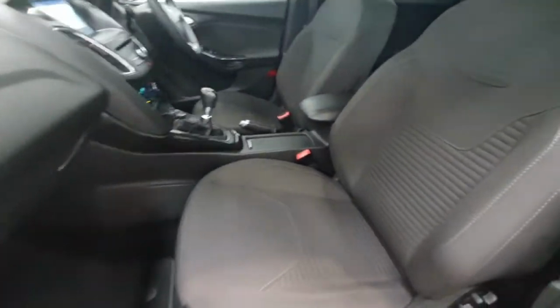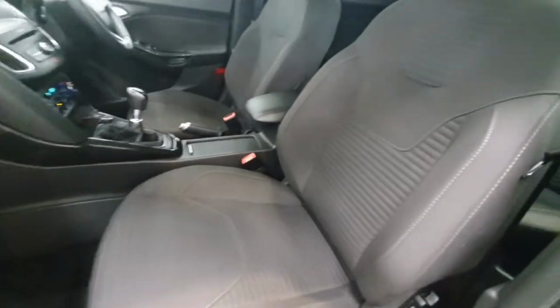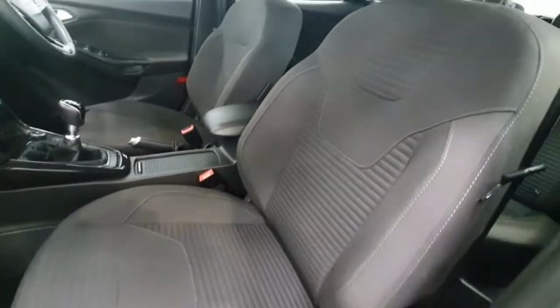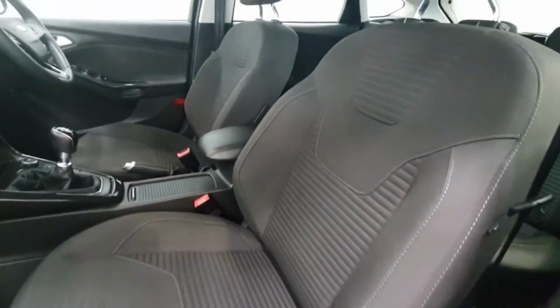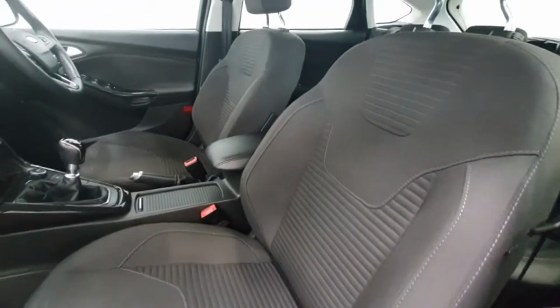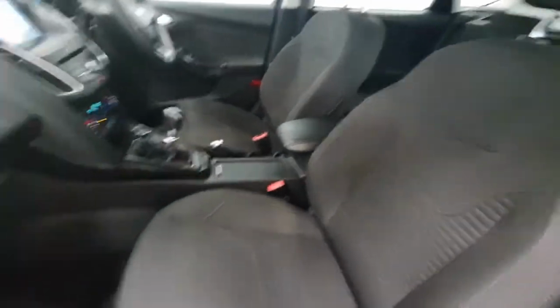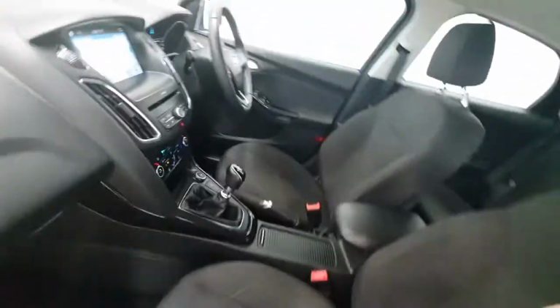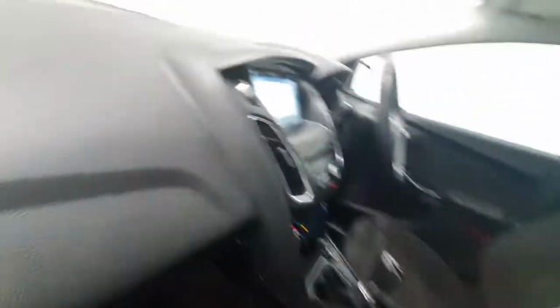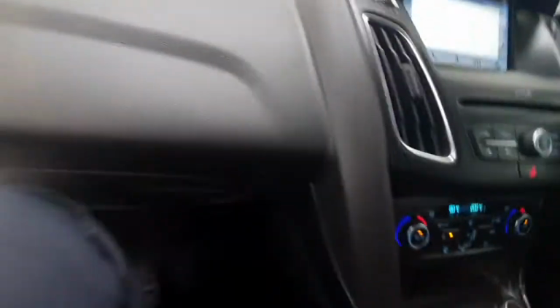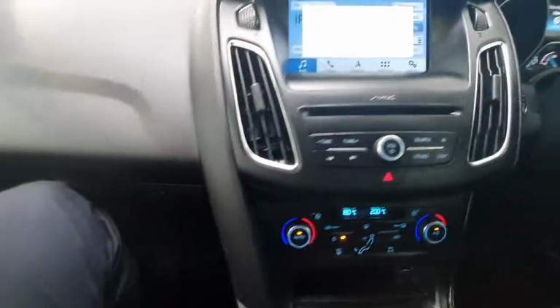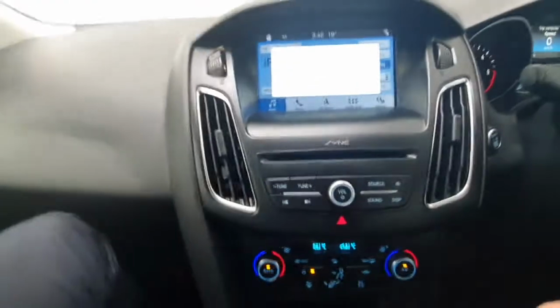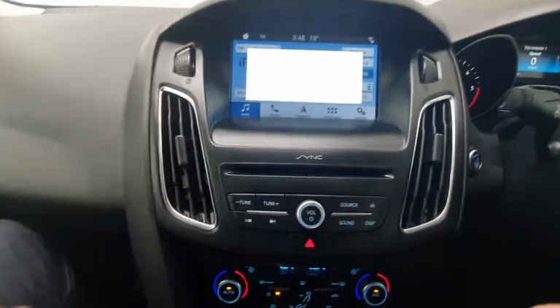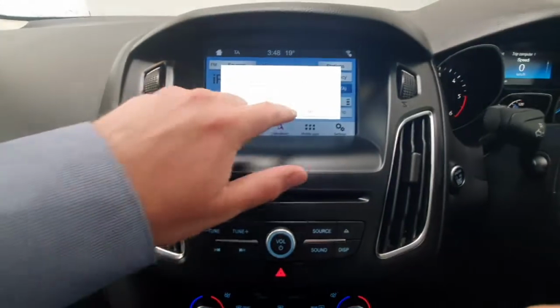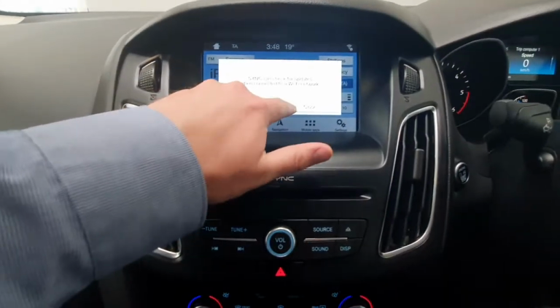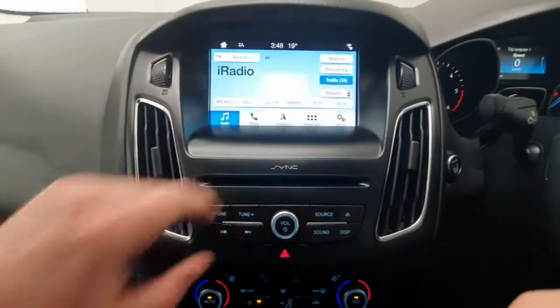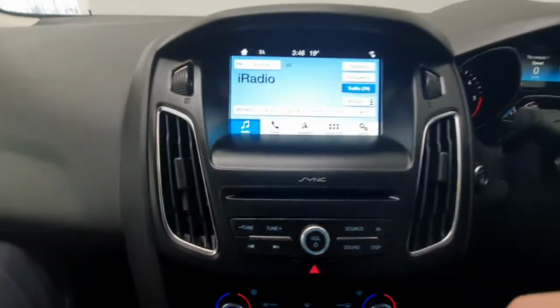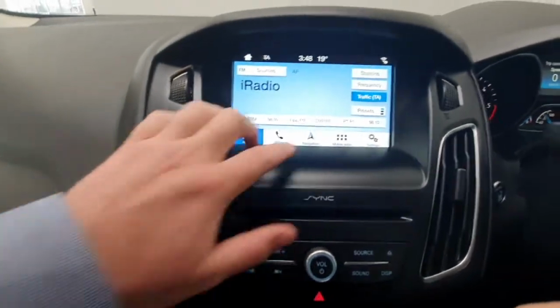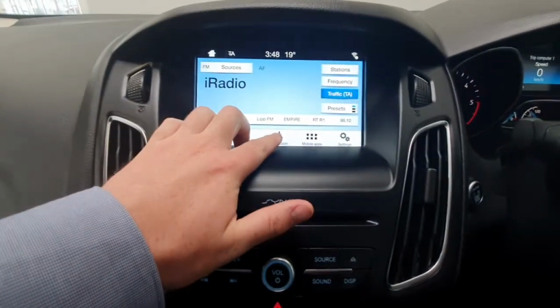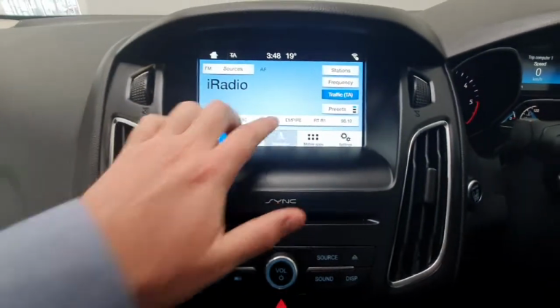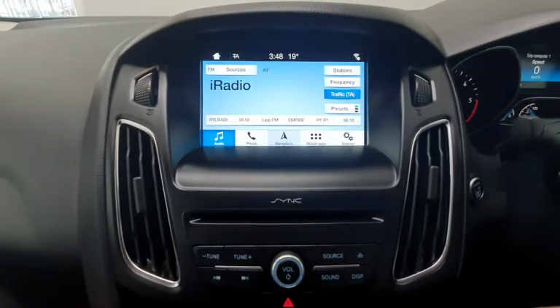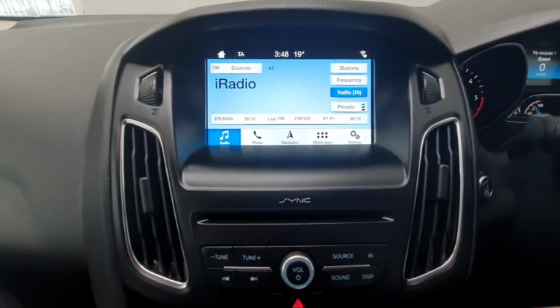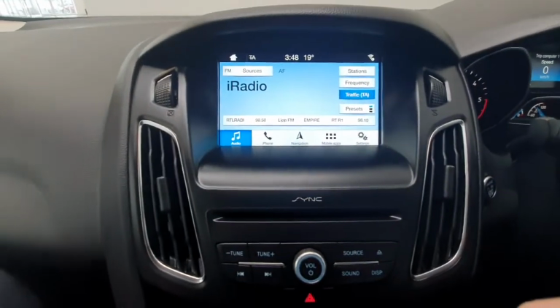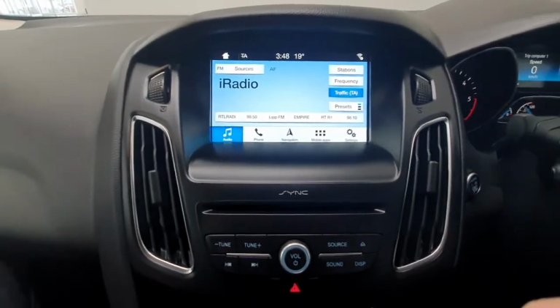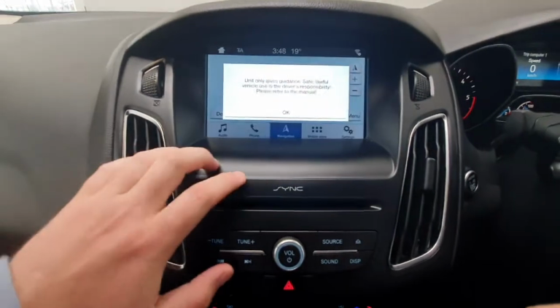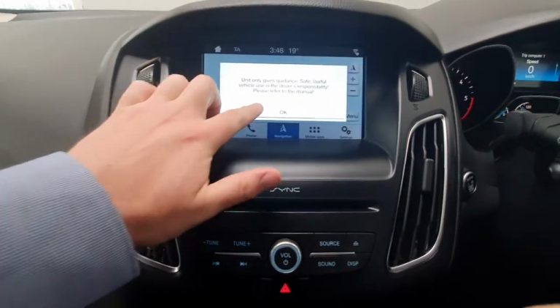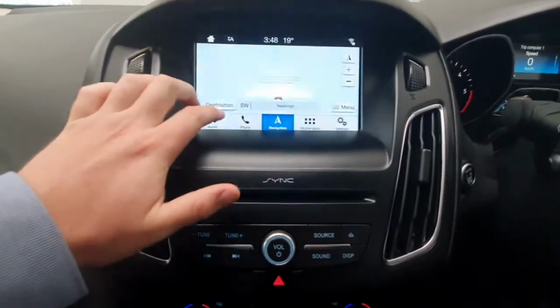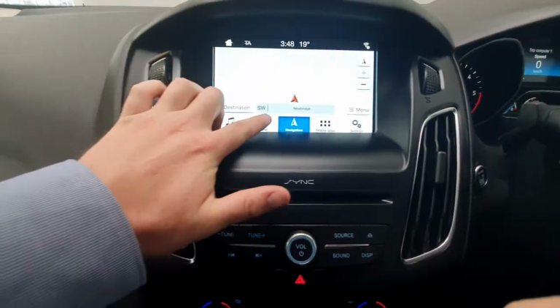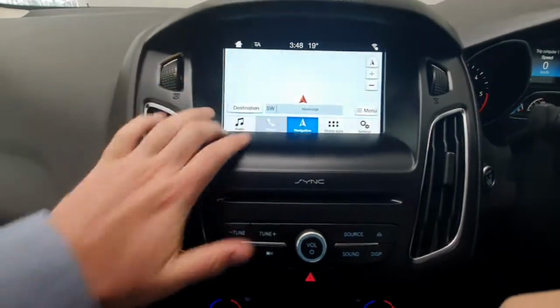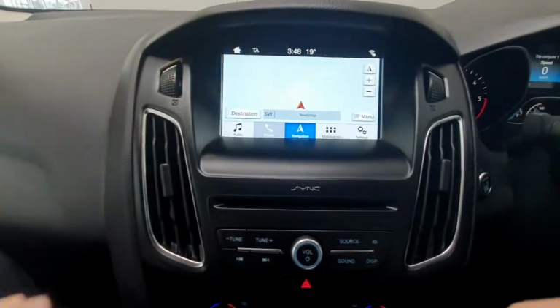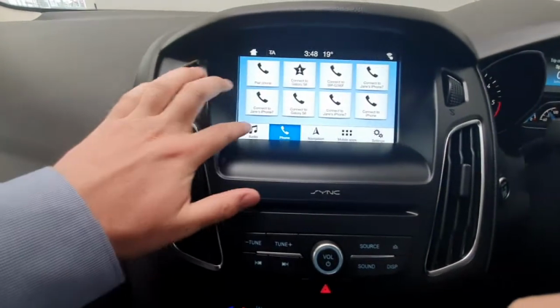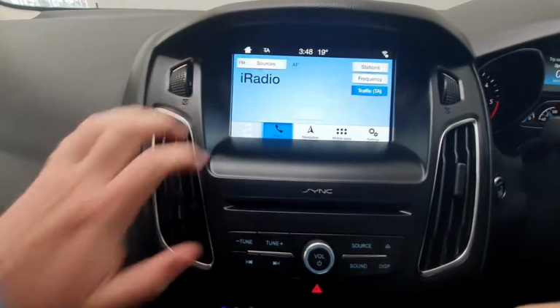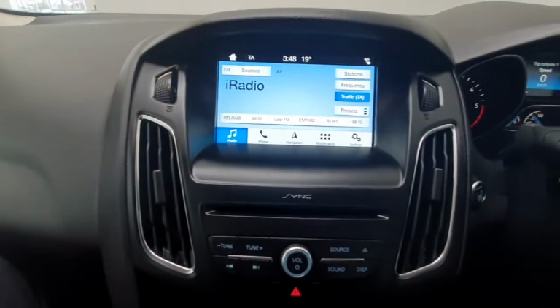Inside, it's a cloth finish on the seats and the car features a touchscreen navigation system, so you've got your built-in nav. You also have Android Auto and Apple CarPlay, as well as all your Bluetooth controls and radio controls.